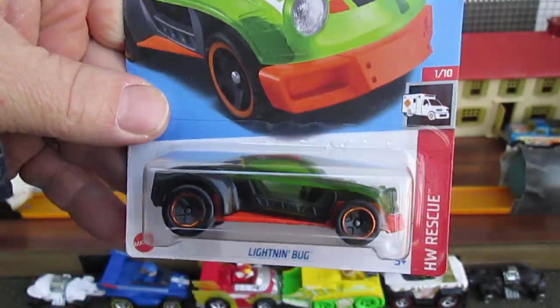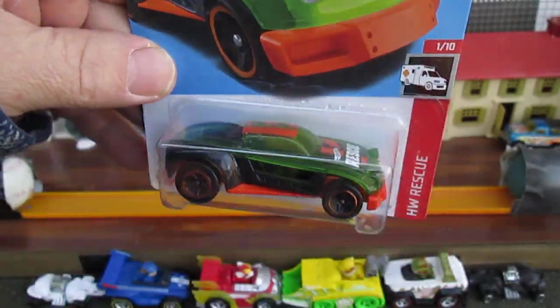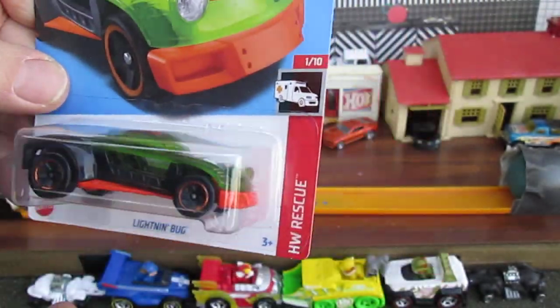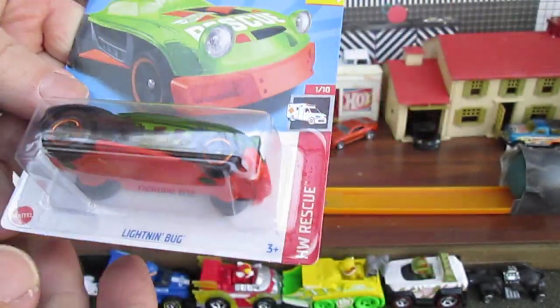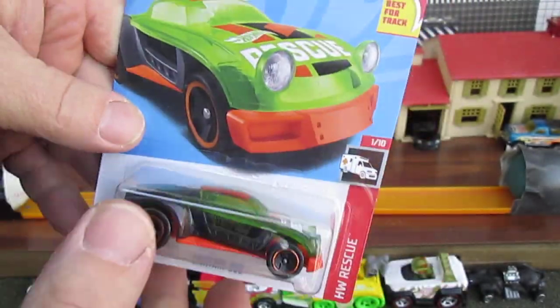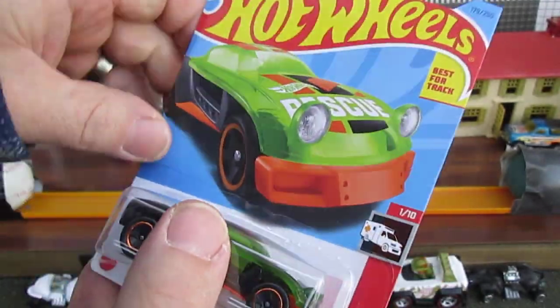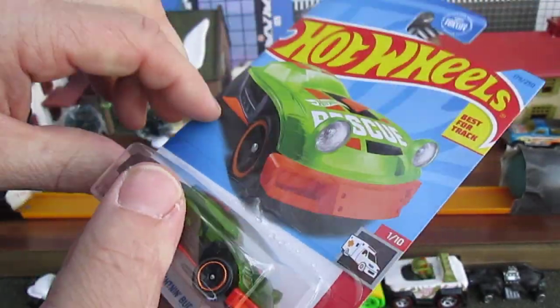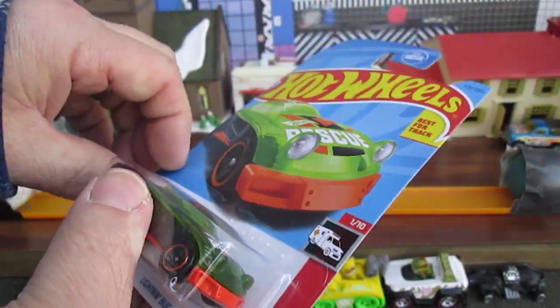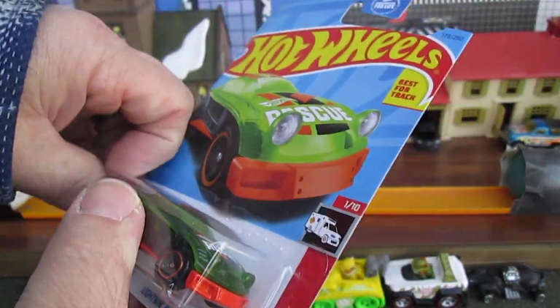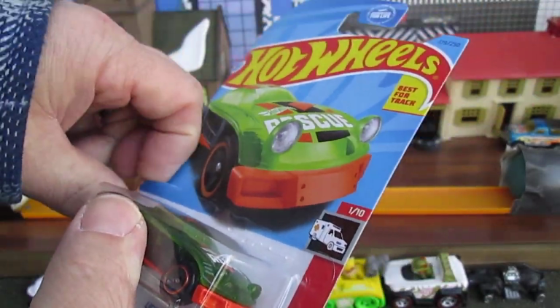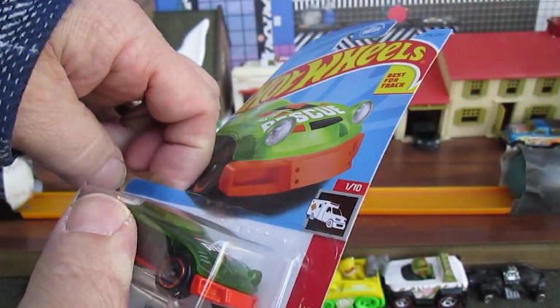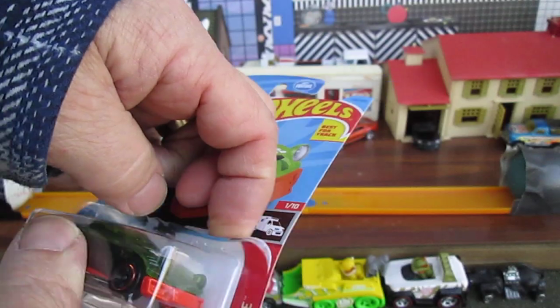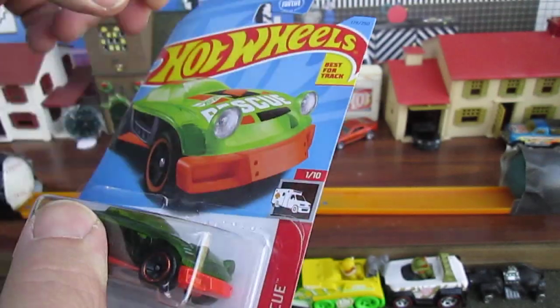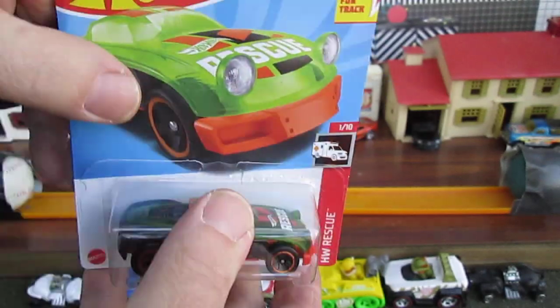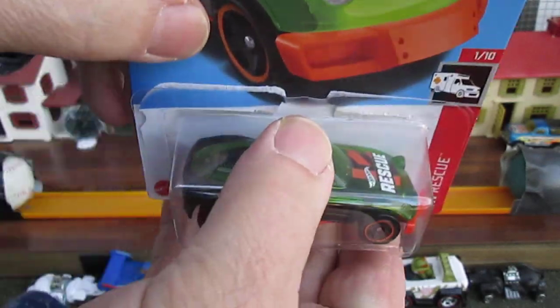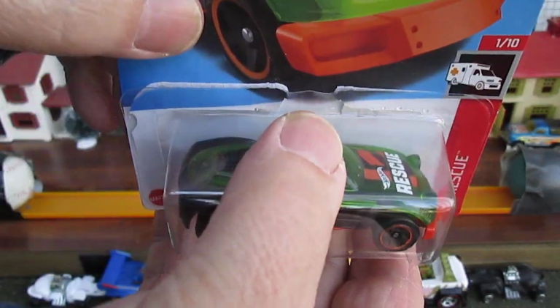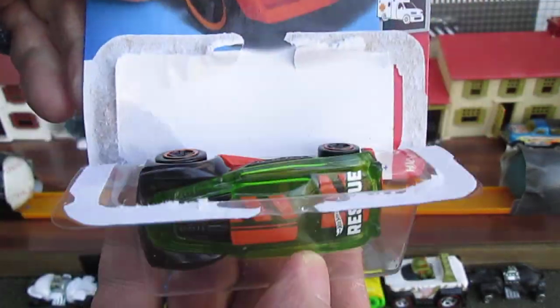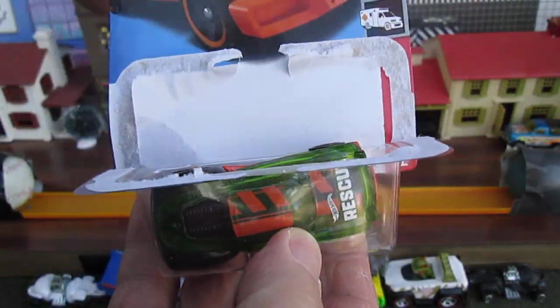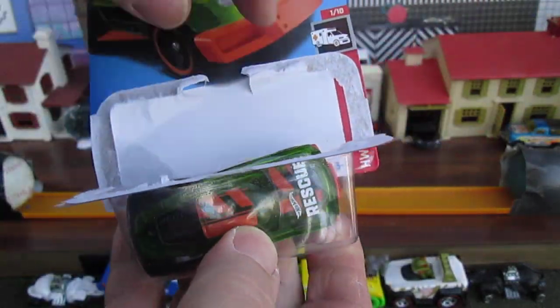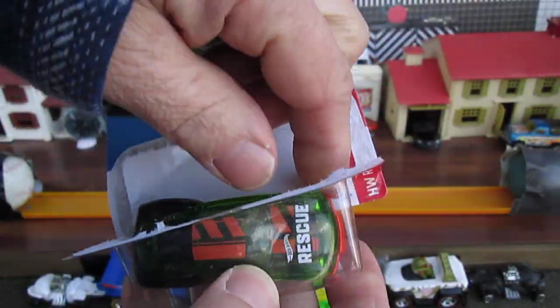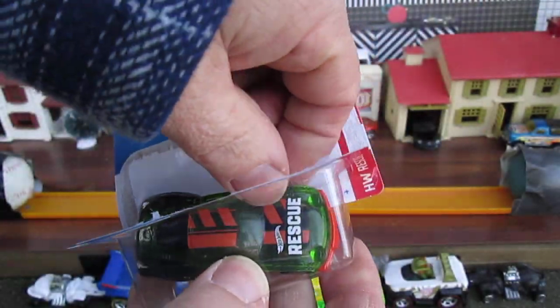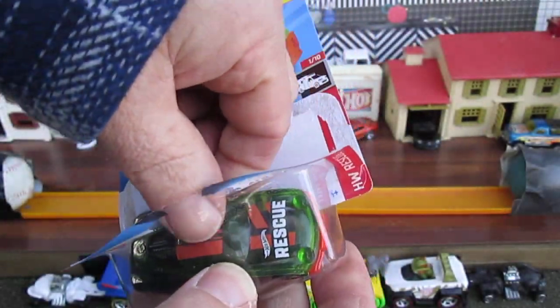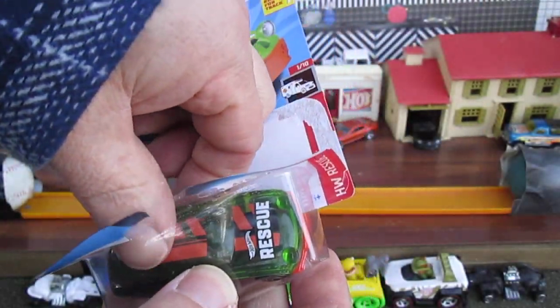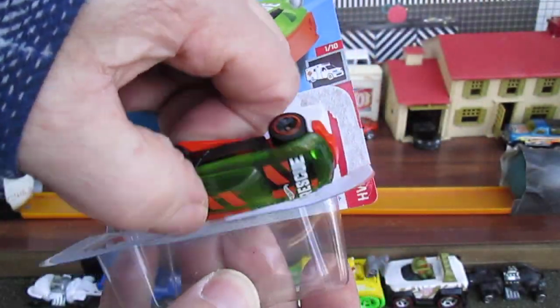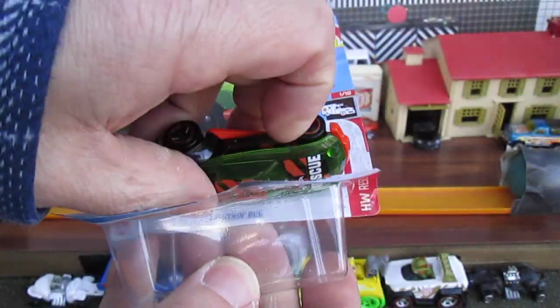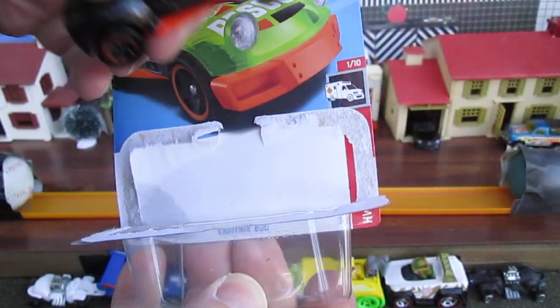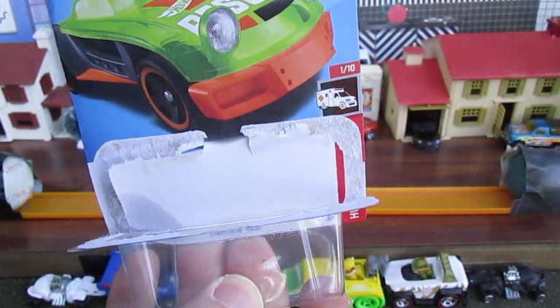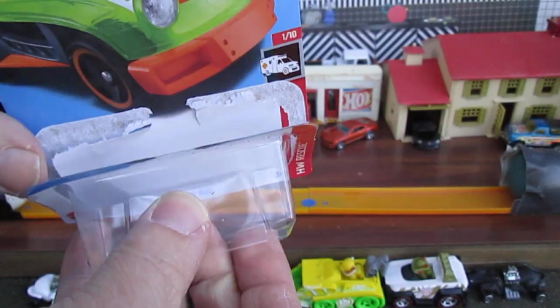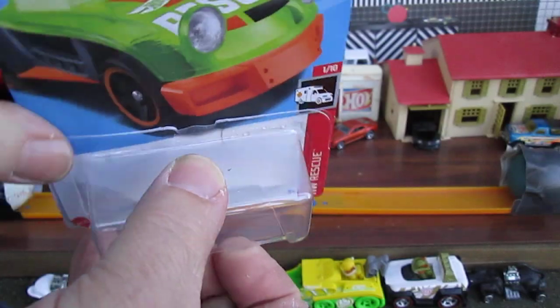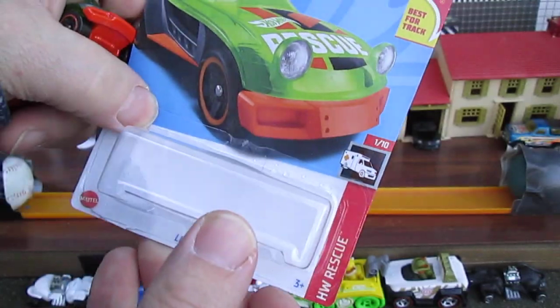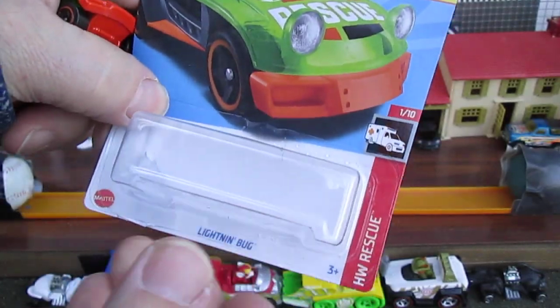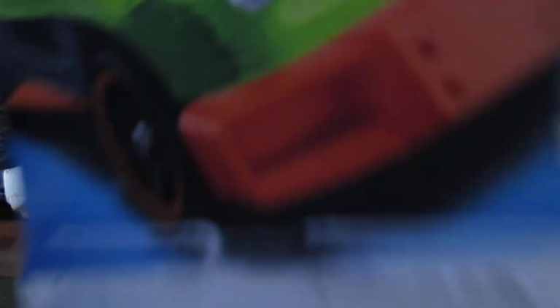The Lightning Bug. Let's get it open and see how cool it is. It's got 'Rescue' right on the hood of the car.